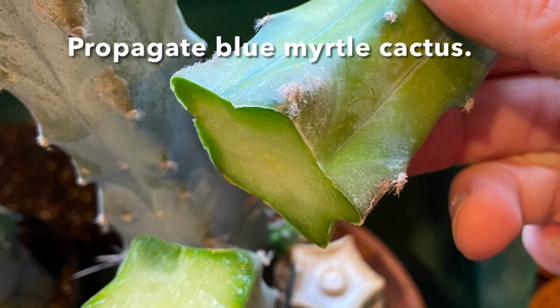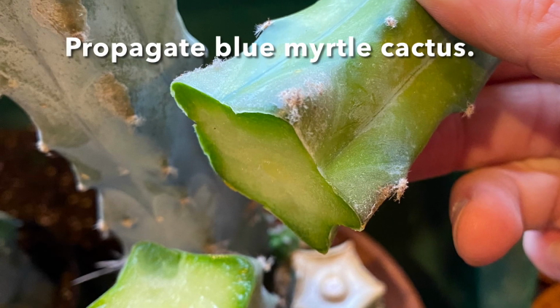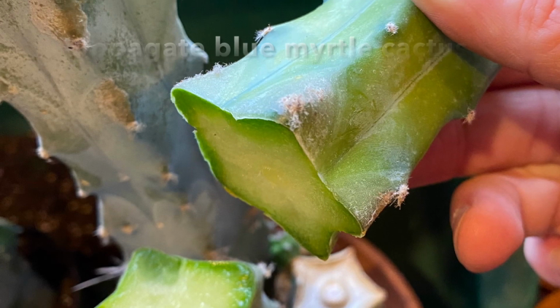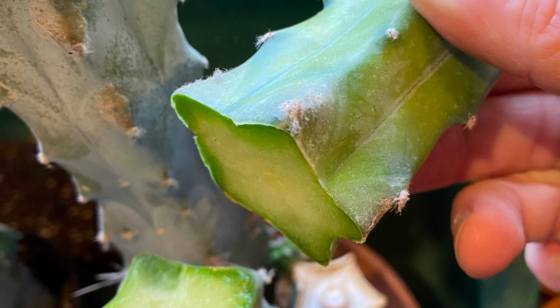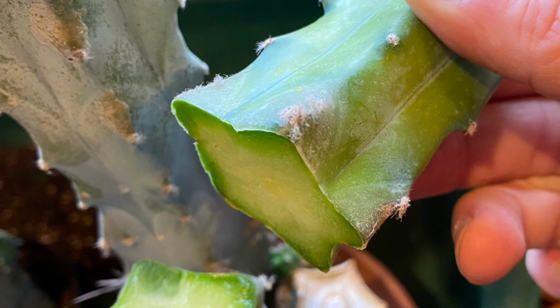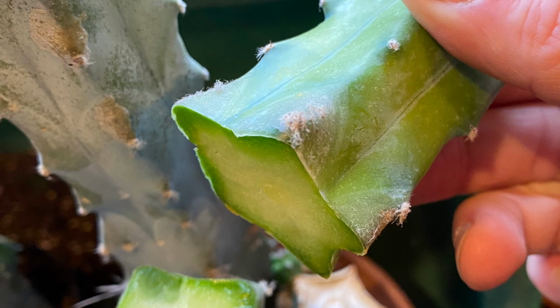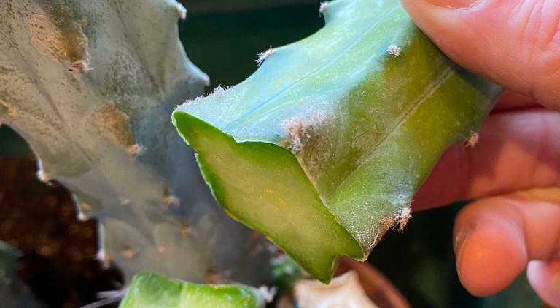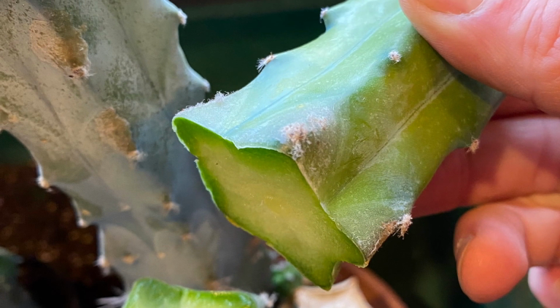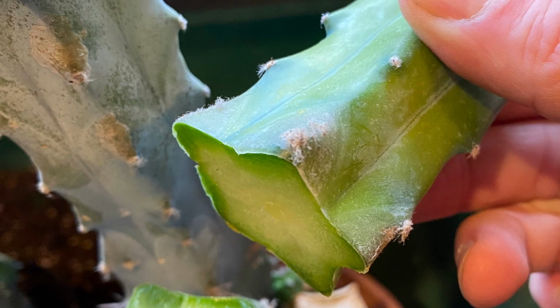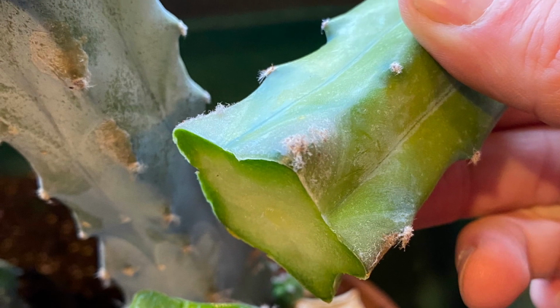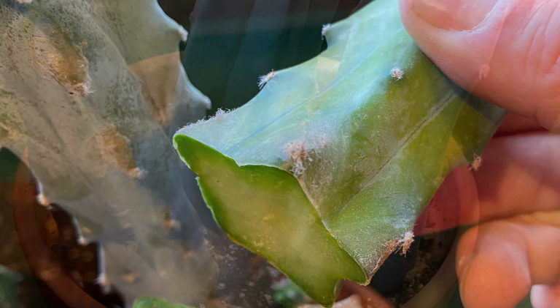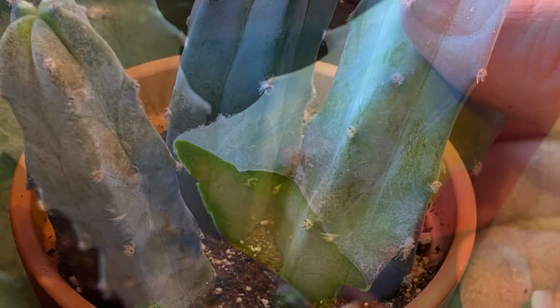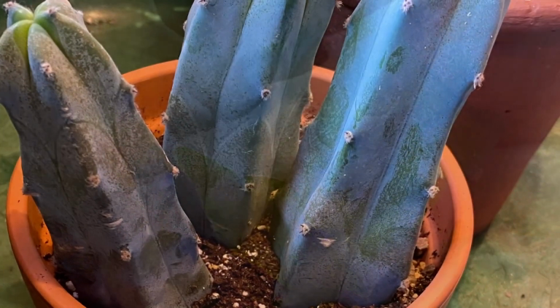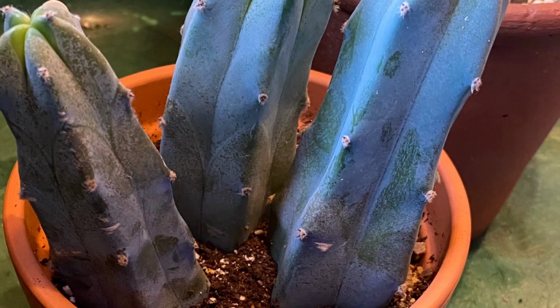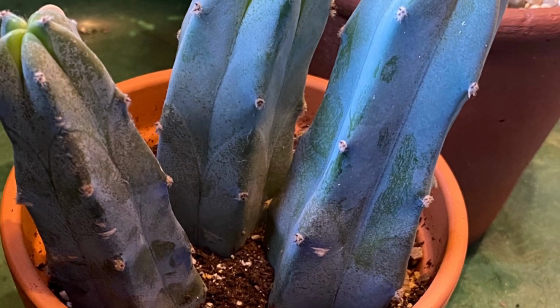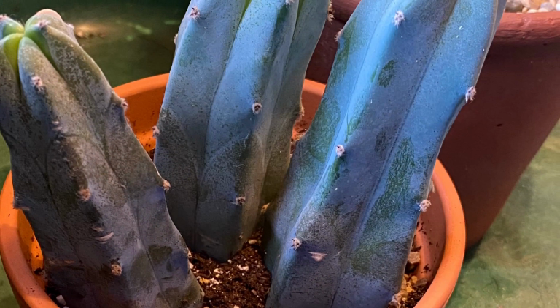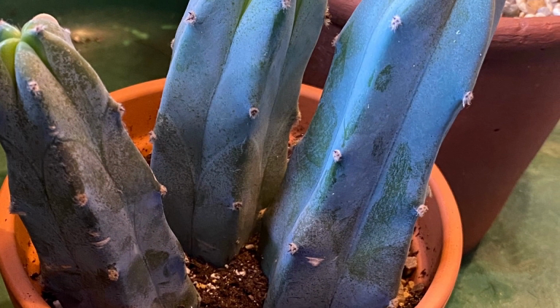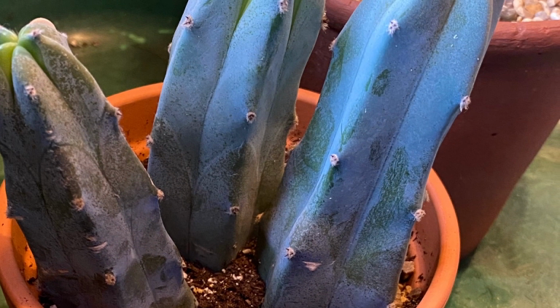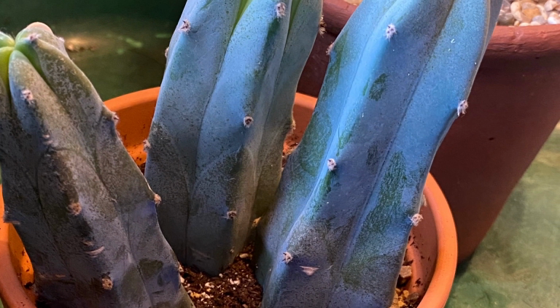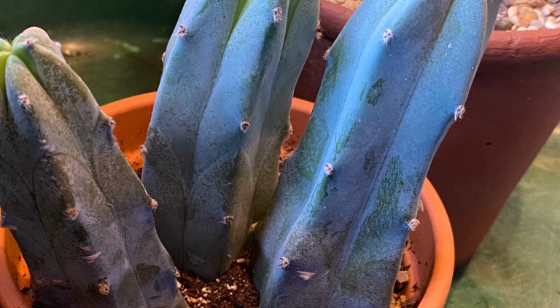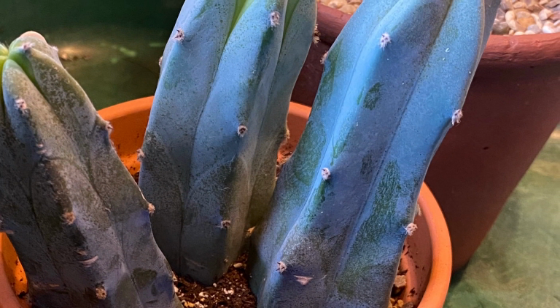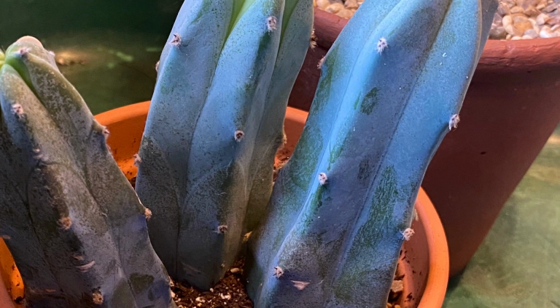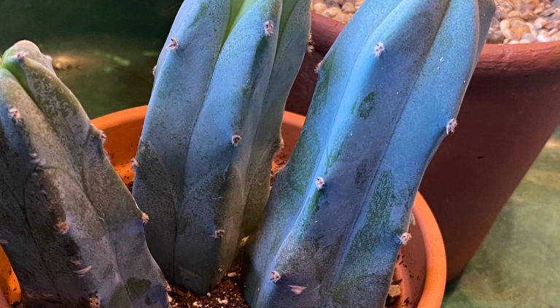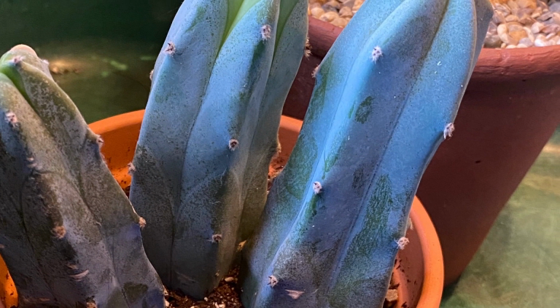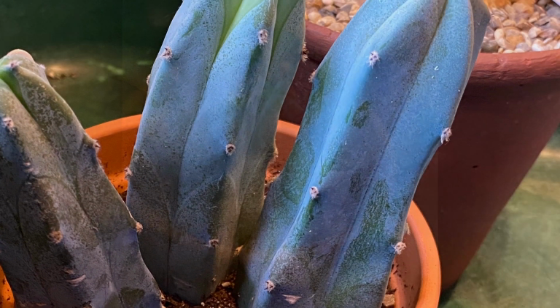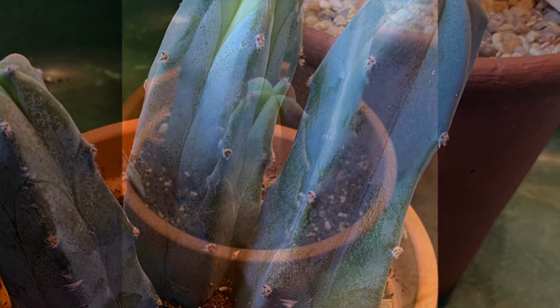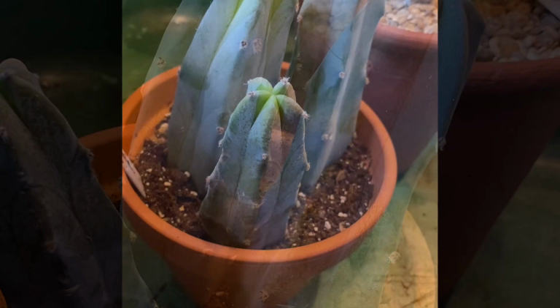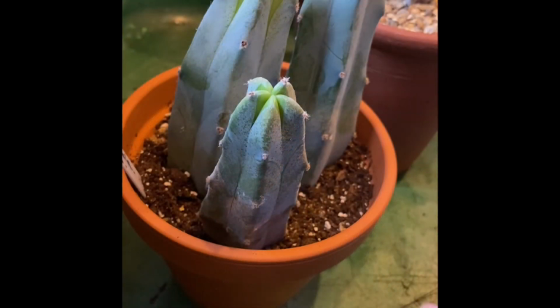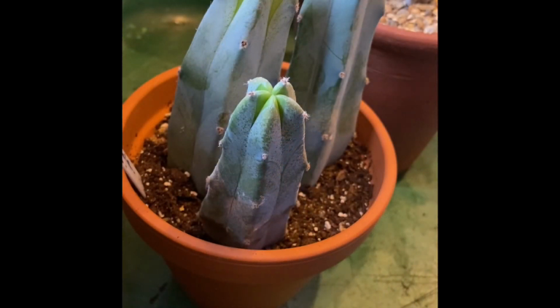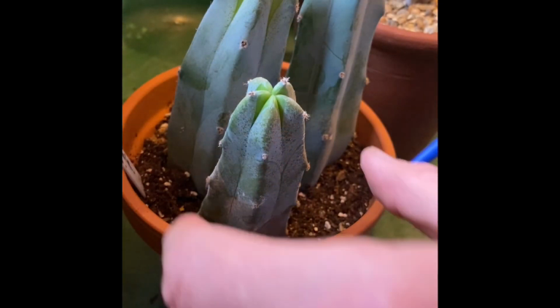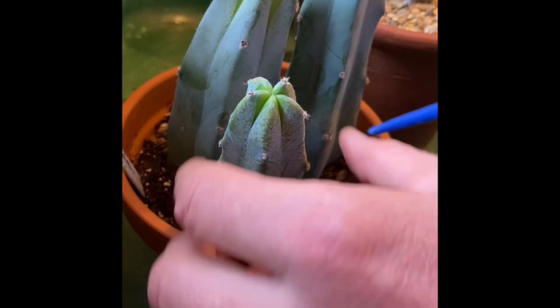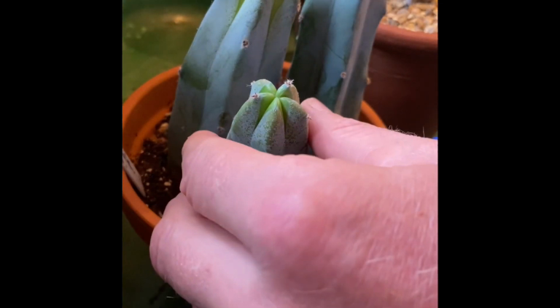Good morning everybody and welcome back to the Potting Shed. One of our subscribers asked me how on earth do you take cuttings off a blue myrtle cactus. When I first started the channel three months ago I did a short on the blue myrtle cactus.